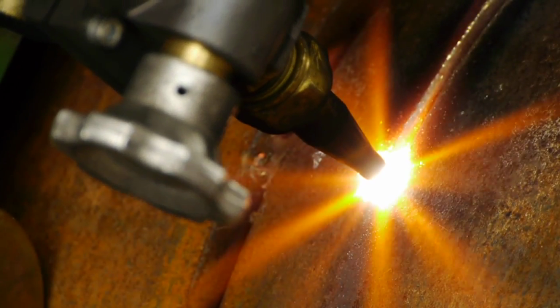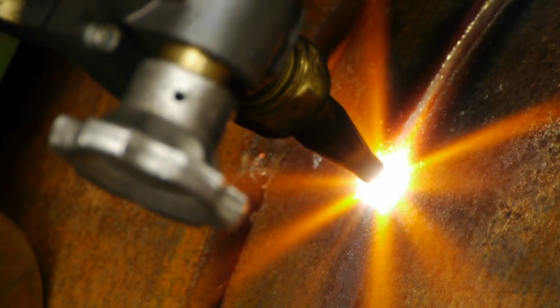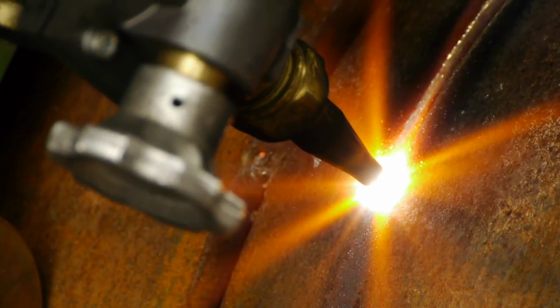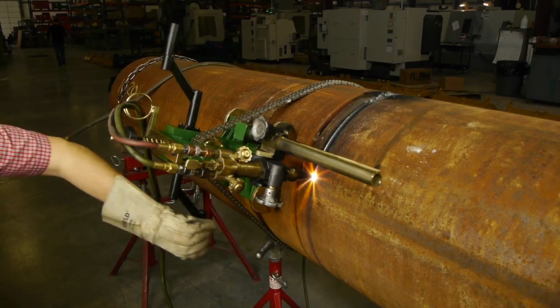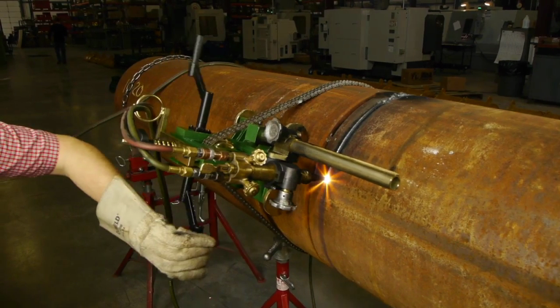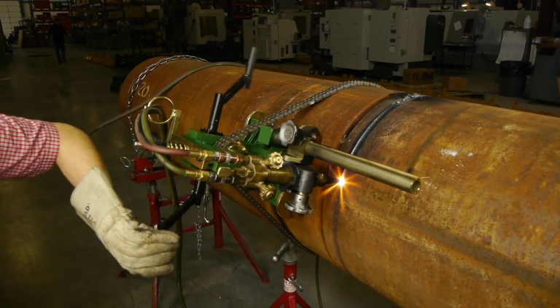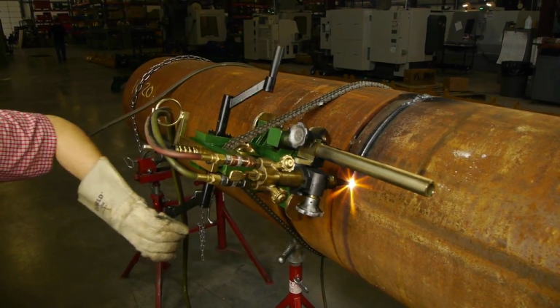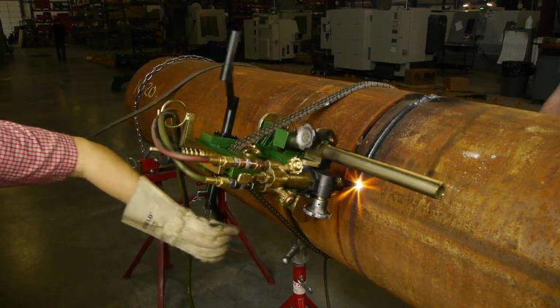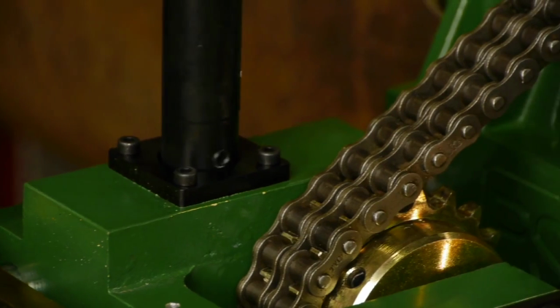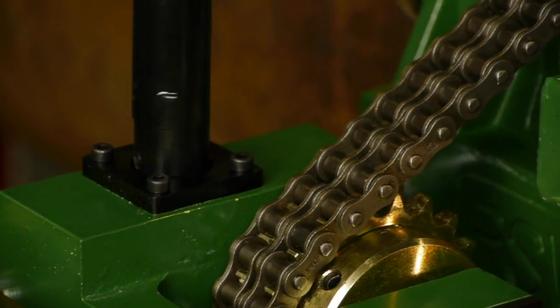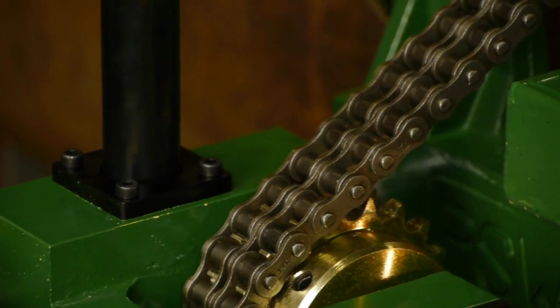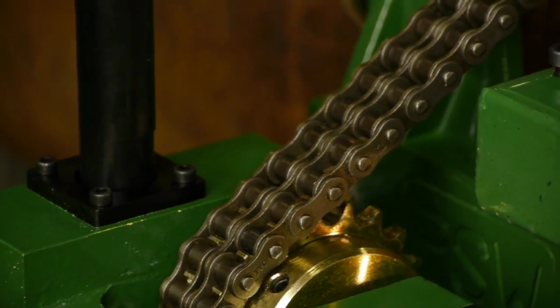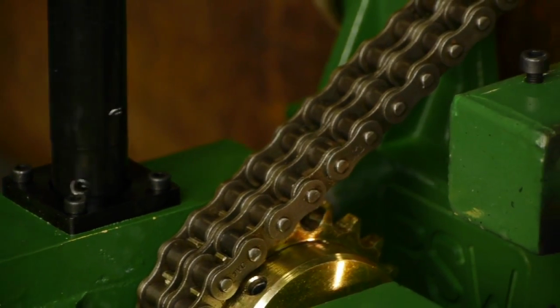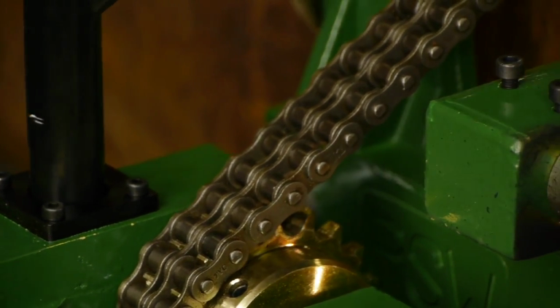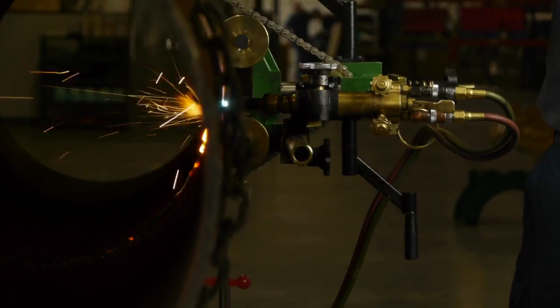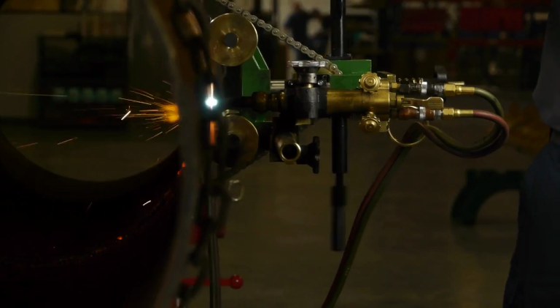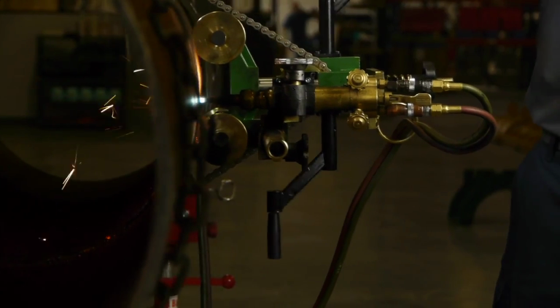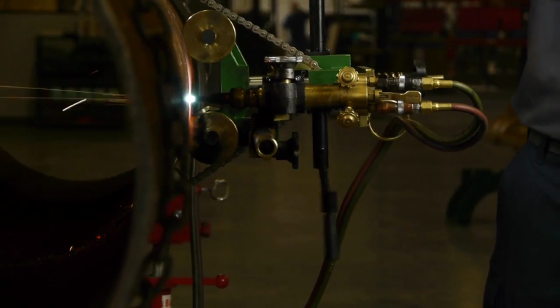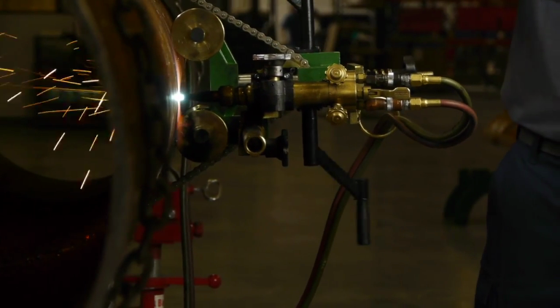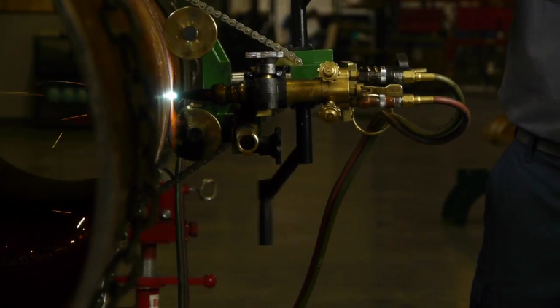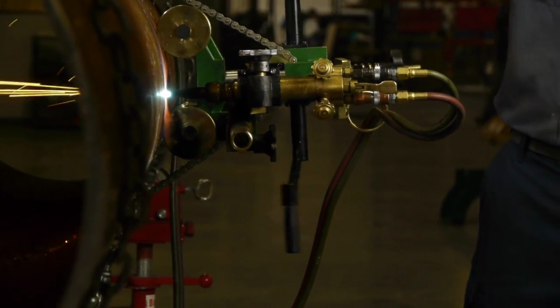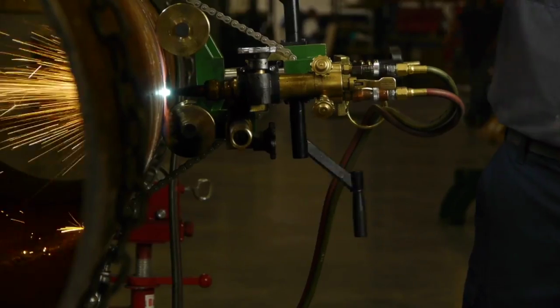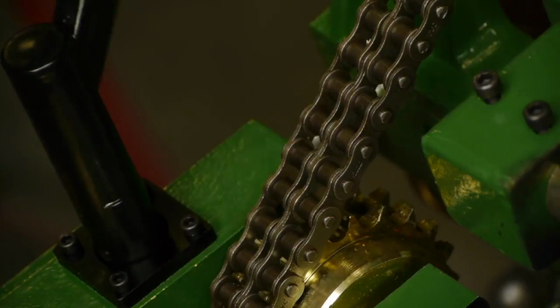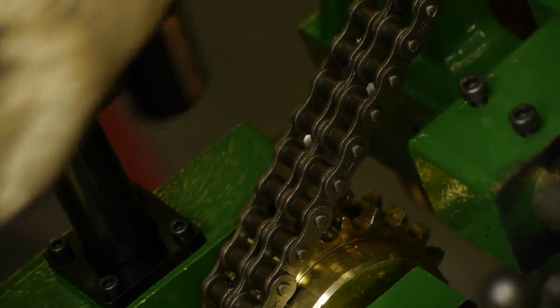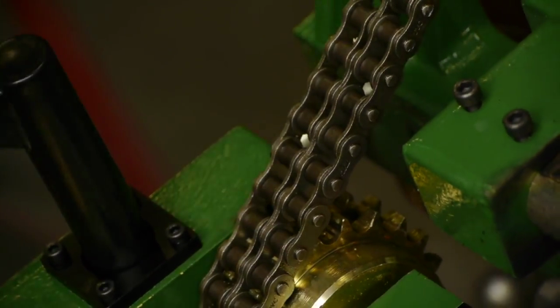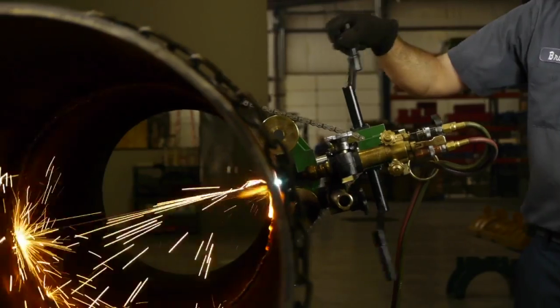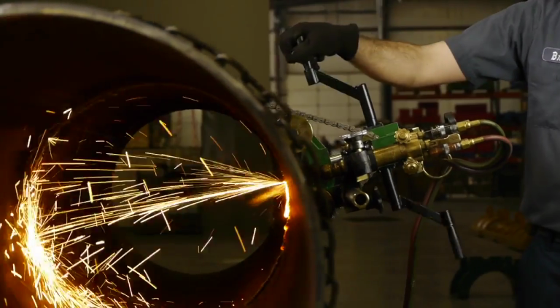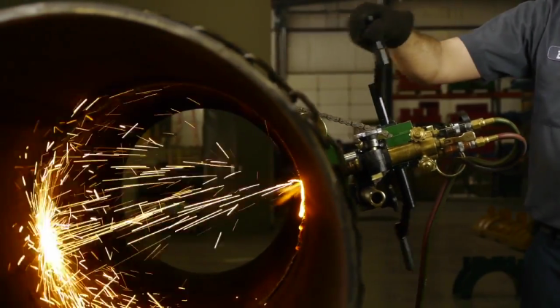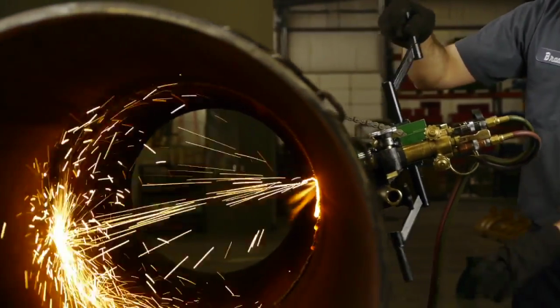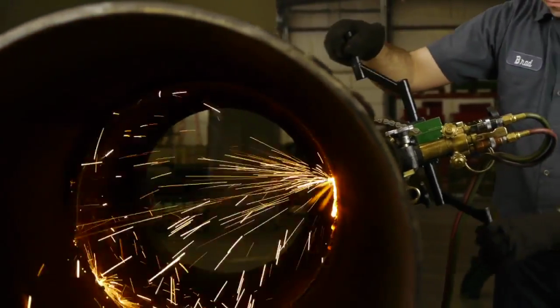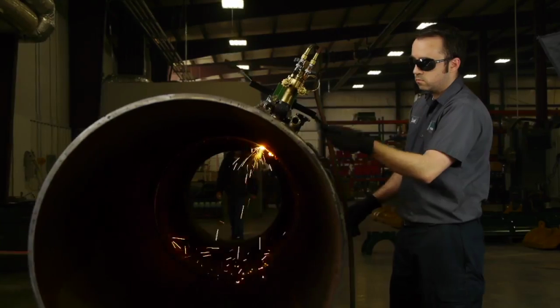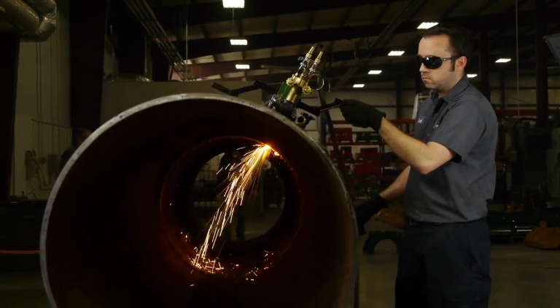Guide tracks can also be supplied for additional accuracy or to cut vertical pipes and vessels. This pipeline-proven machine is manufactured in the EU by Sawyer International. A new generation of equipment has arrived — experience Sawyer.